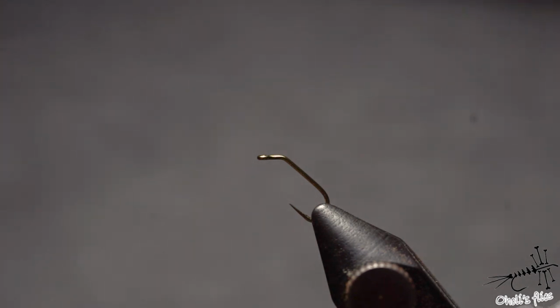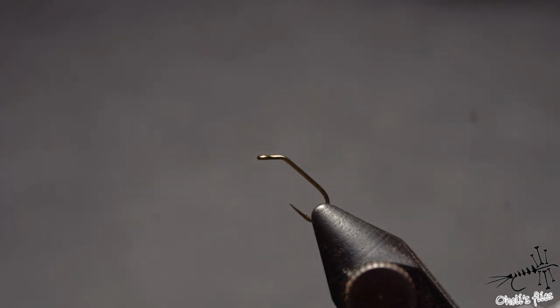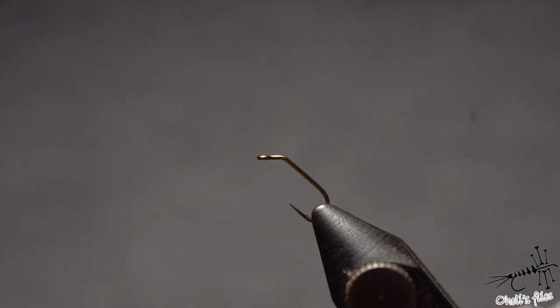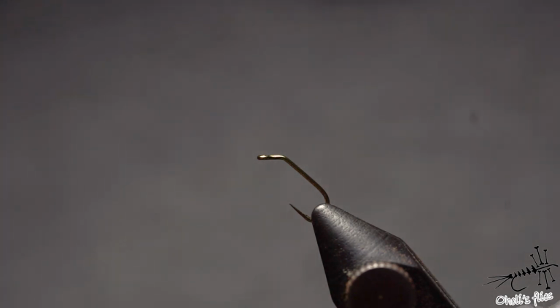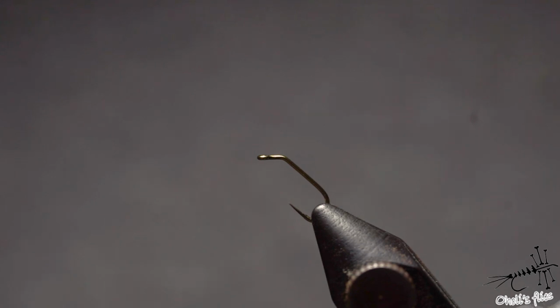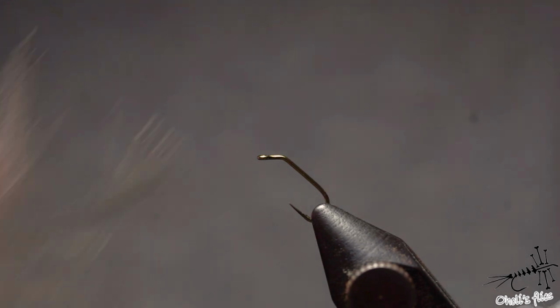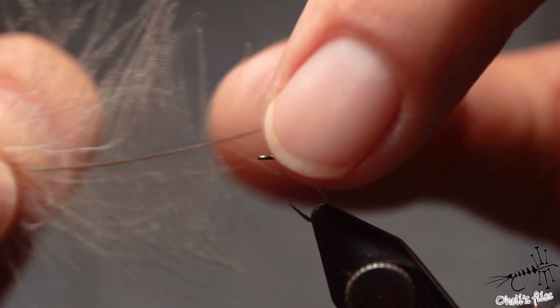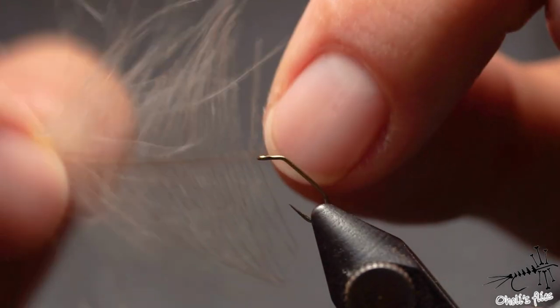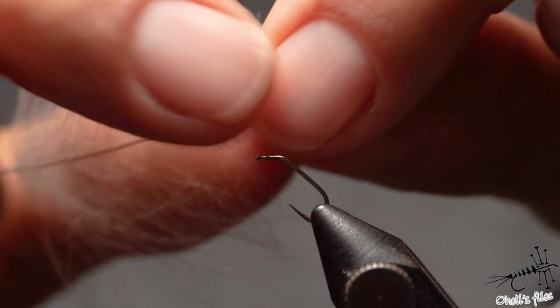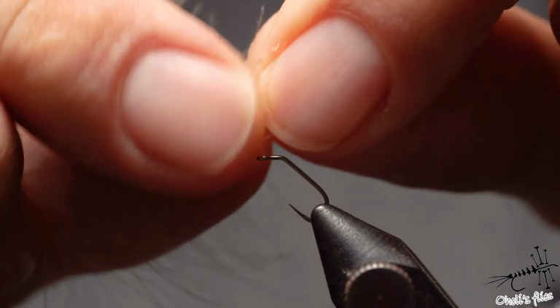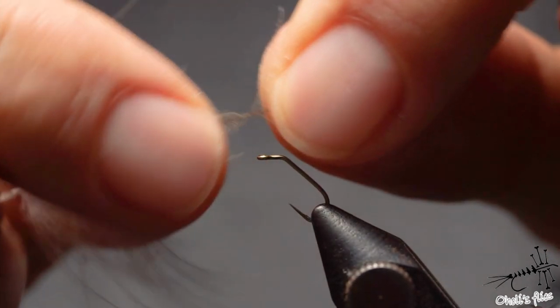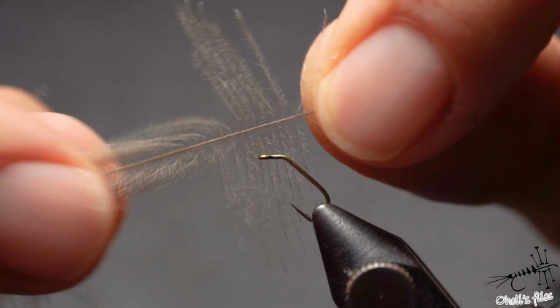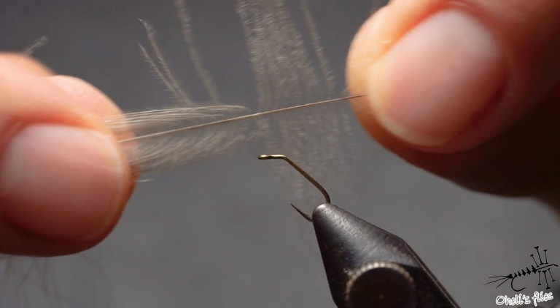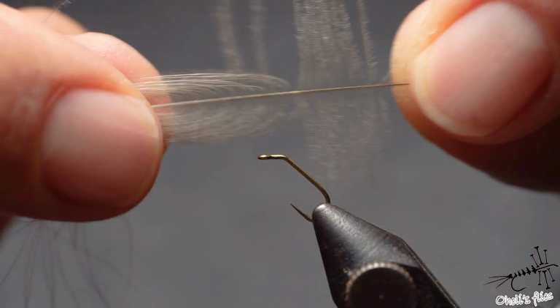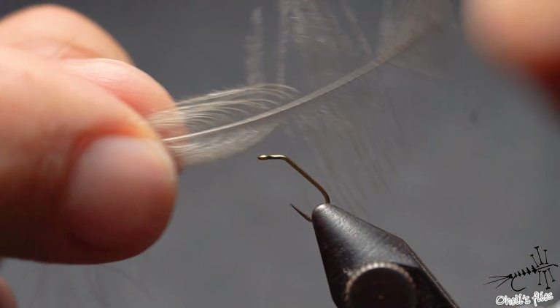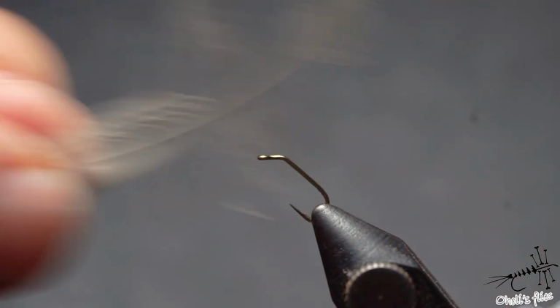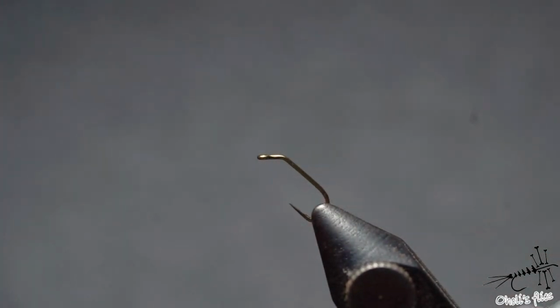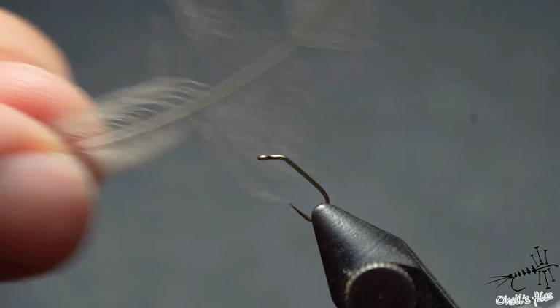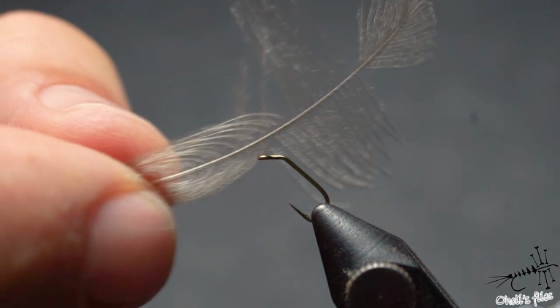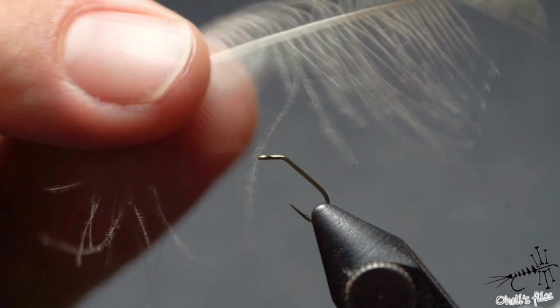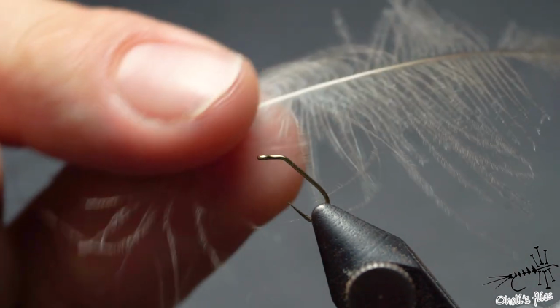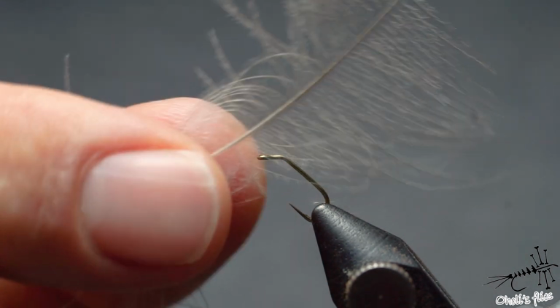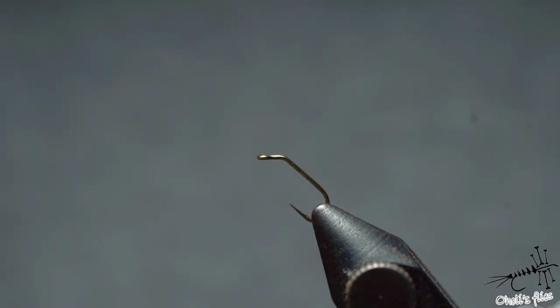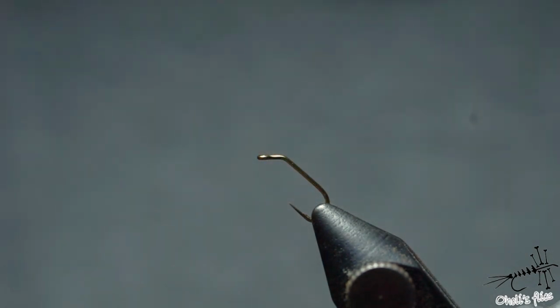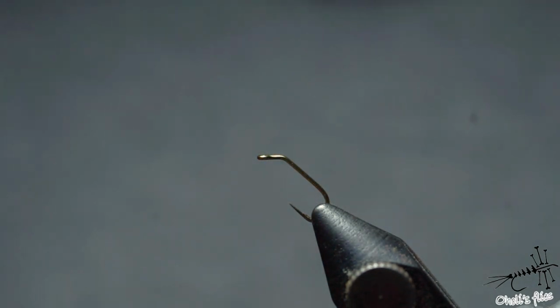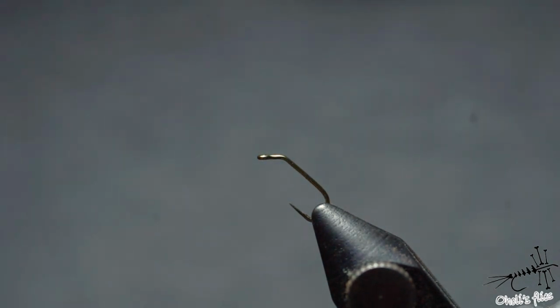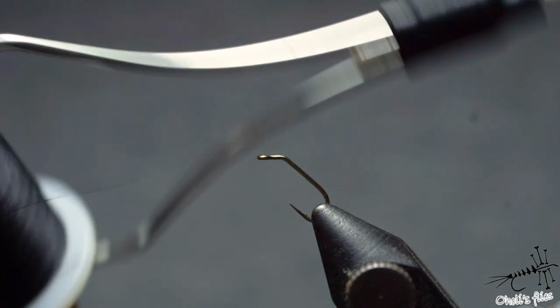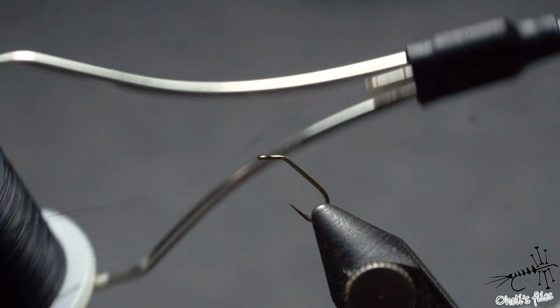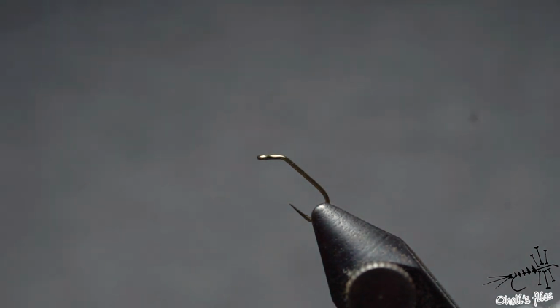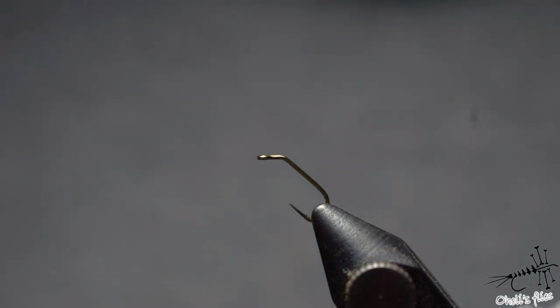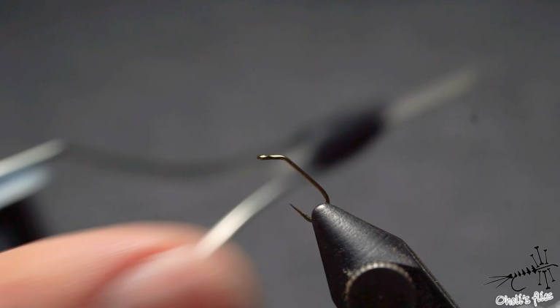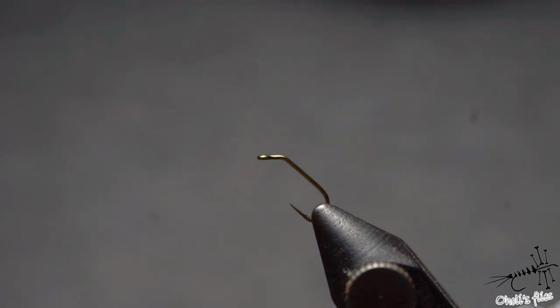And I tried, I succeeded, and this is just how I remember it. It was a long time ago, but it involves just one CDC, it involves thread, and that's it — and the hook of course.